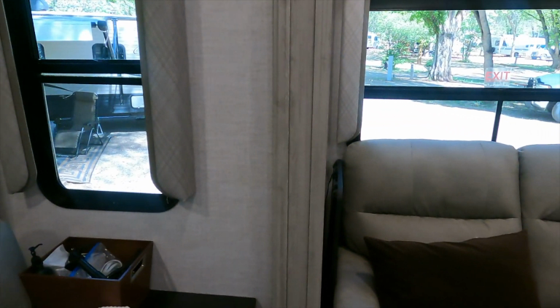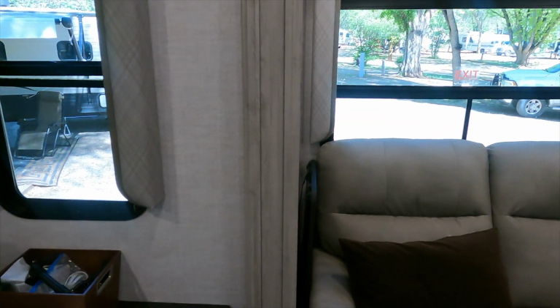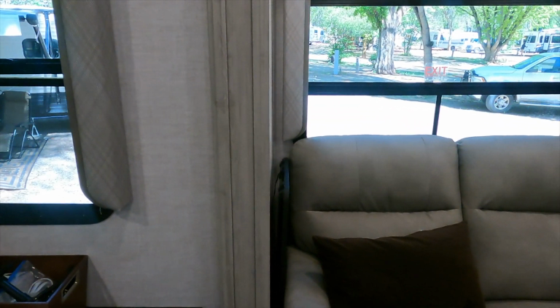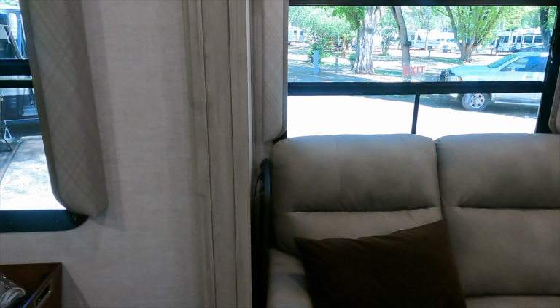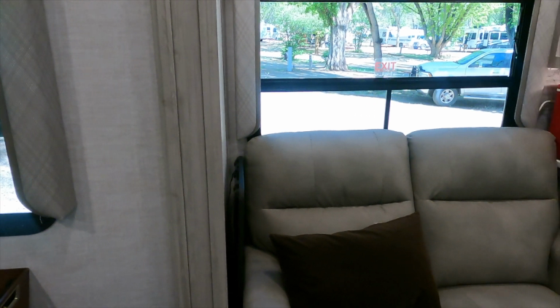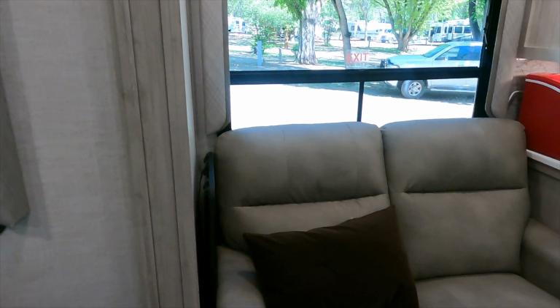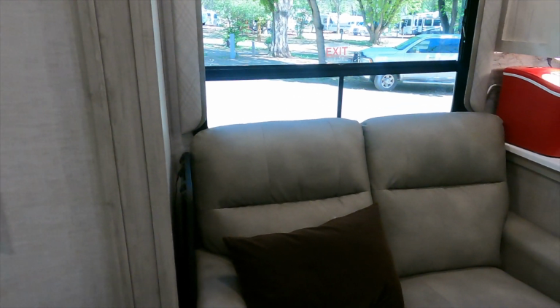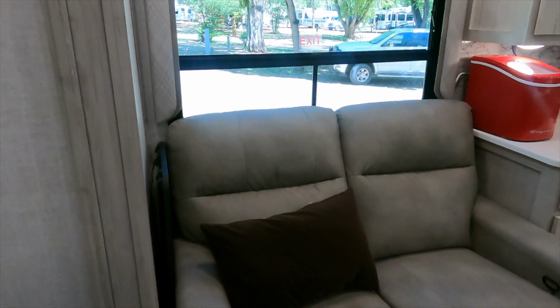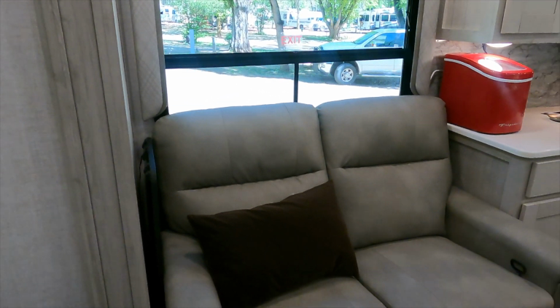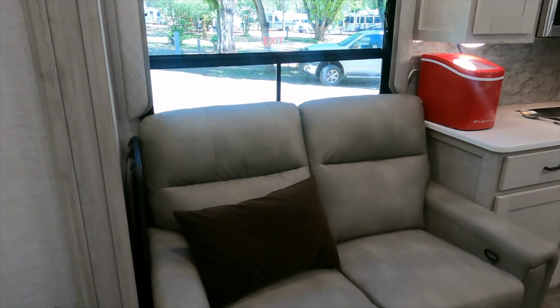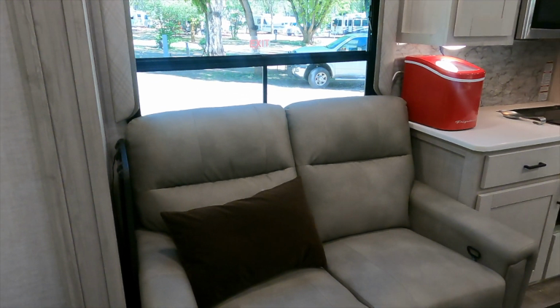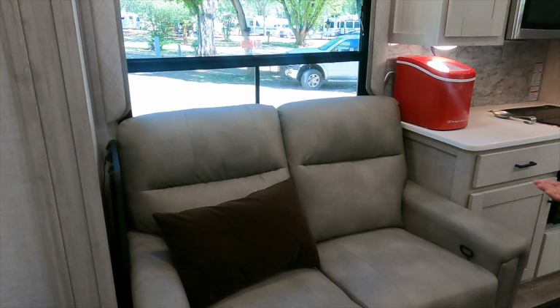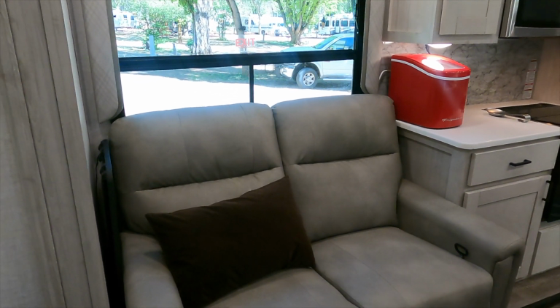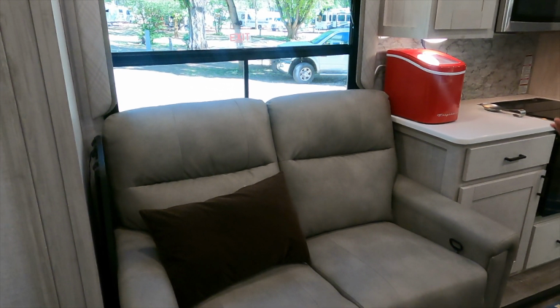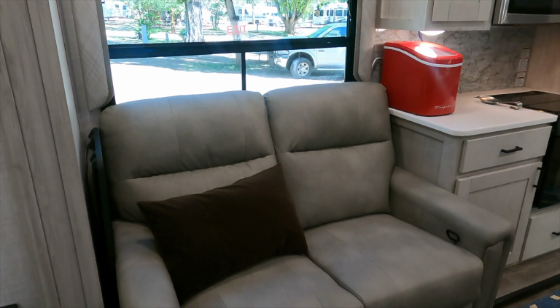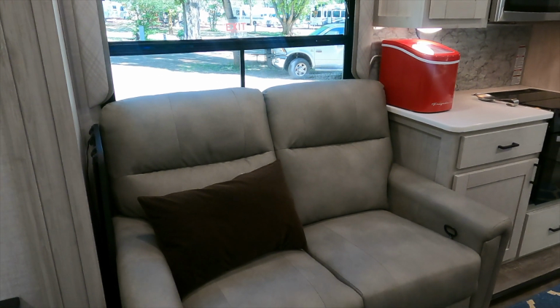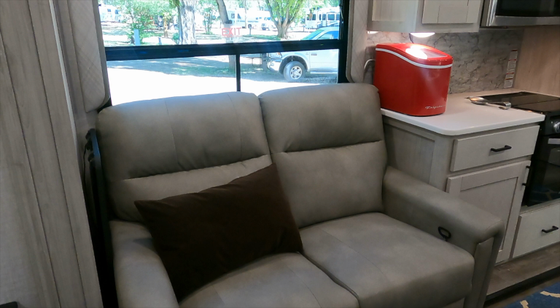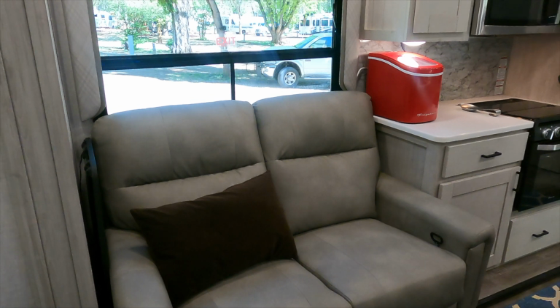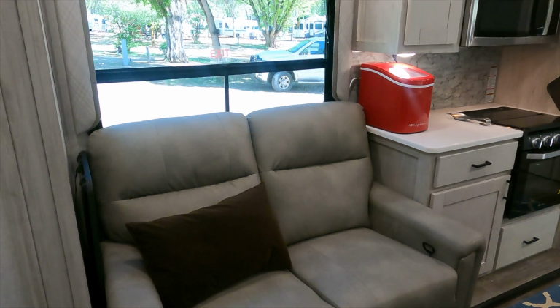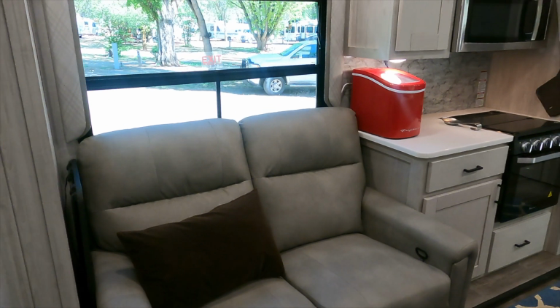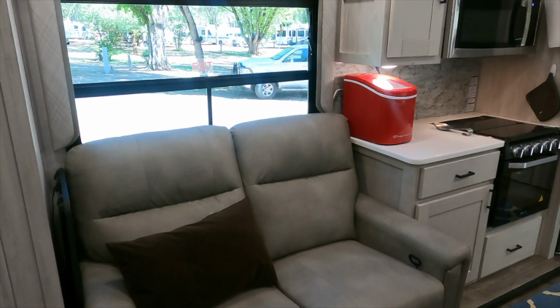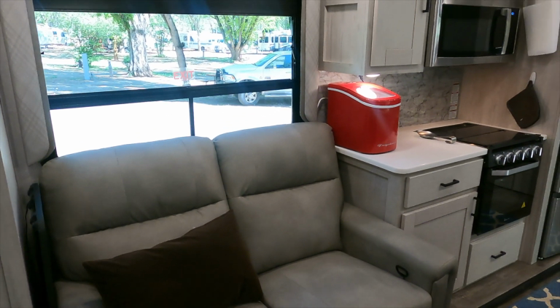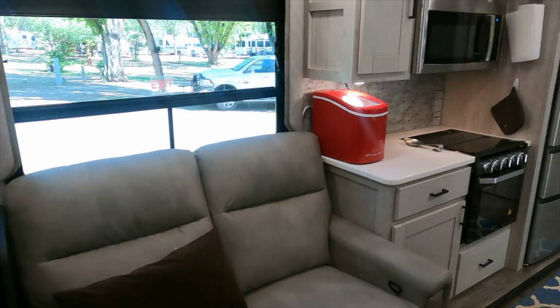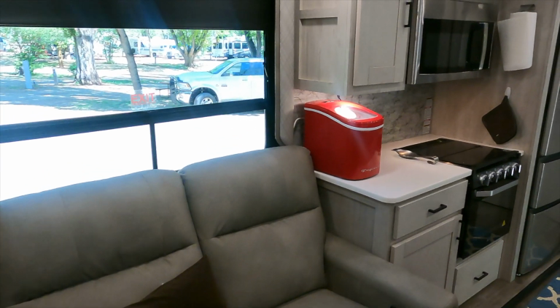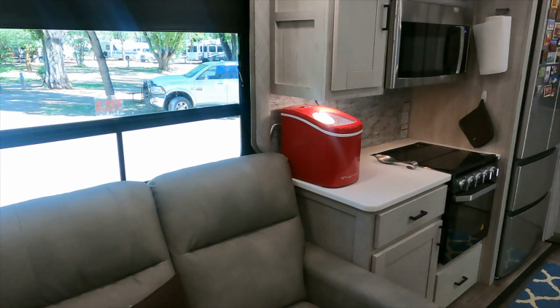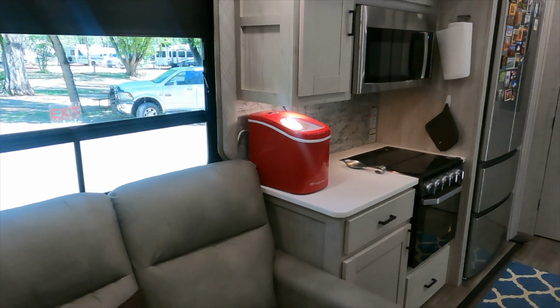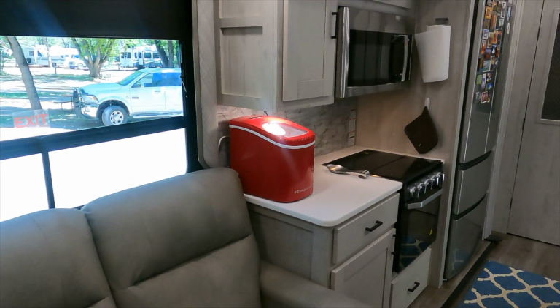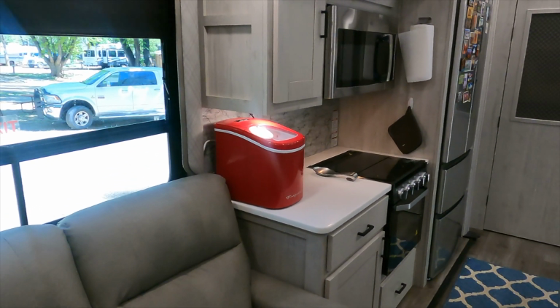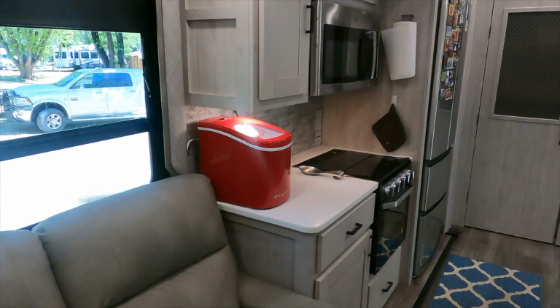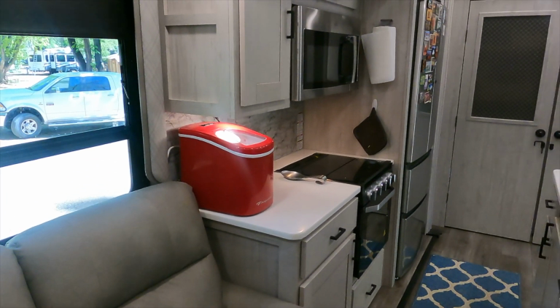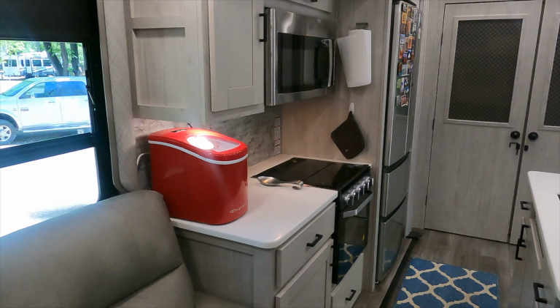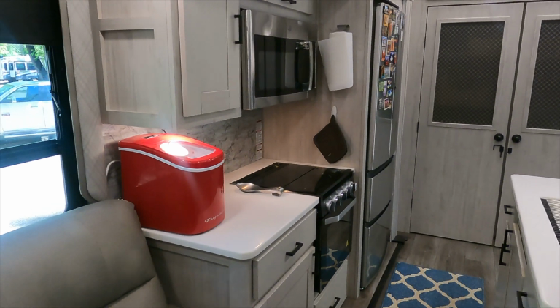Over here we have our reclining love seat. It's right across from the TV, so it makes for a very enjoyable, relaxing experience after a day of hiking.